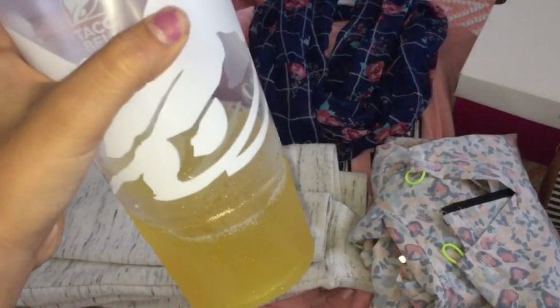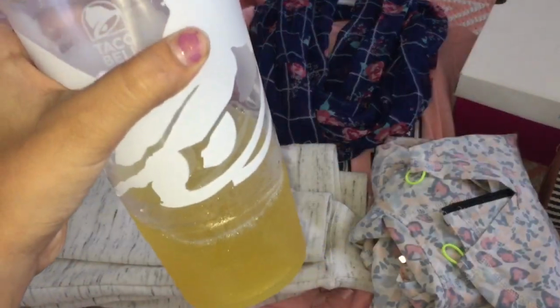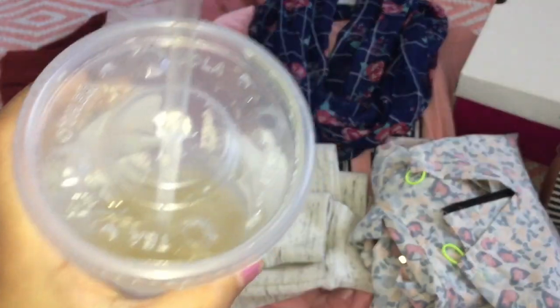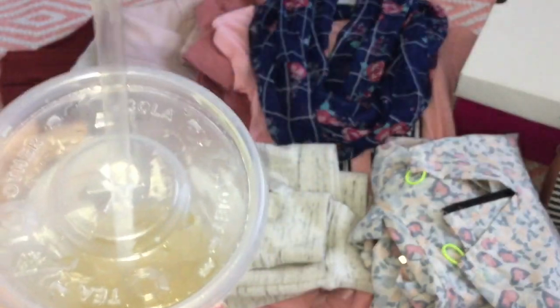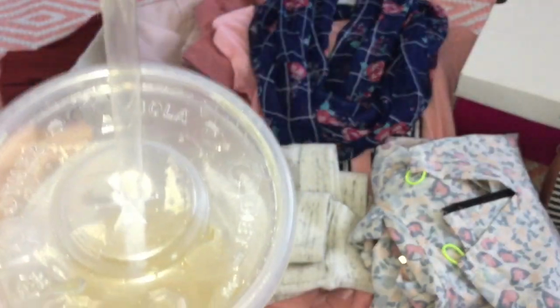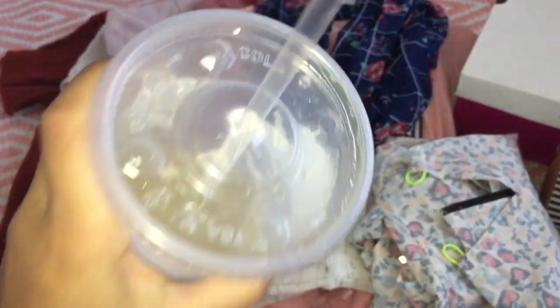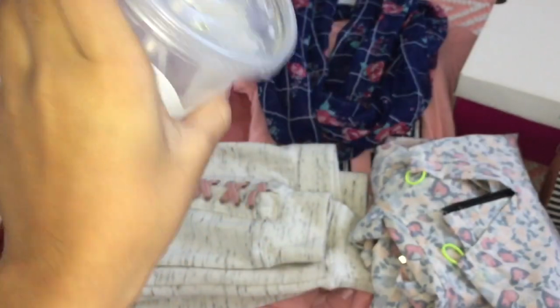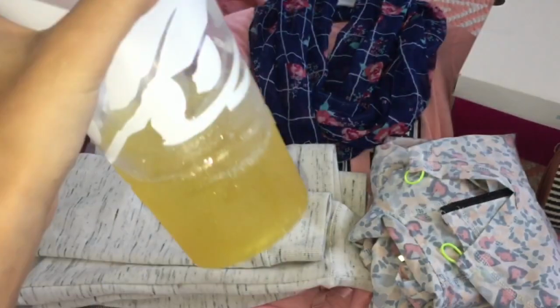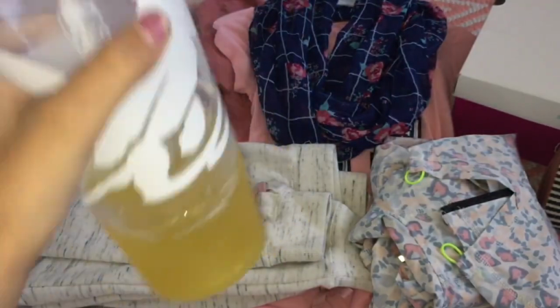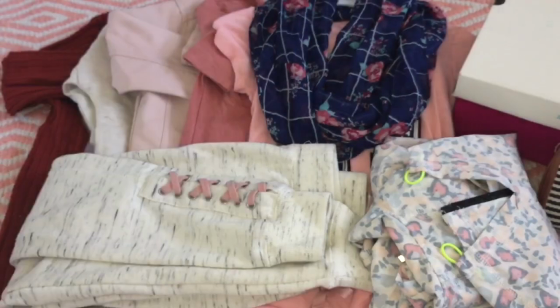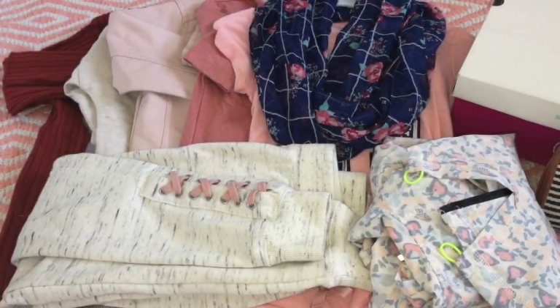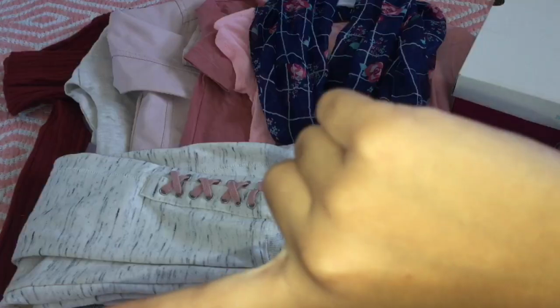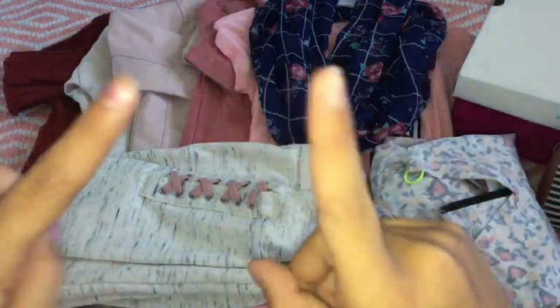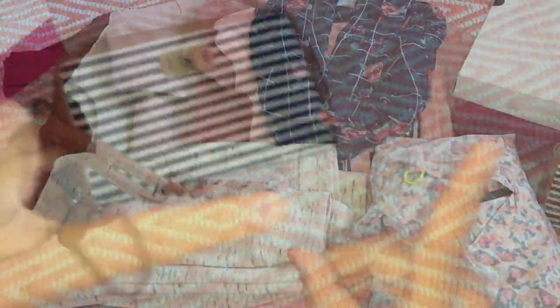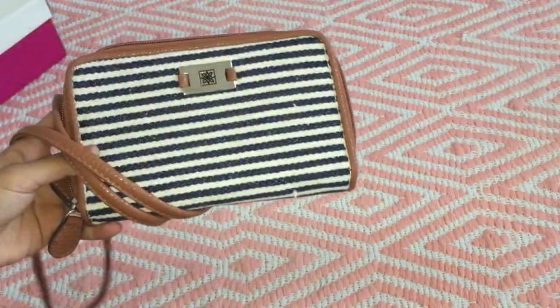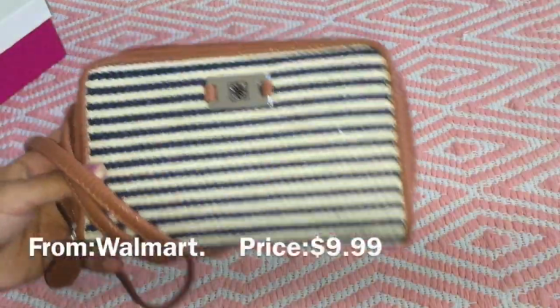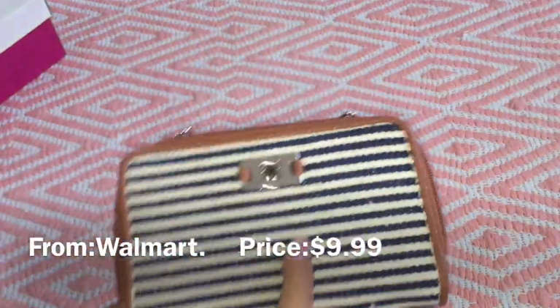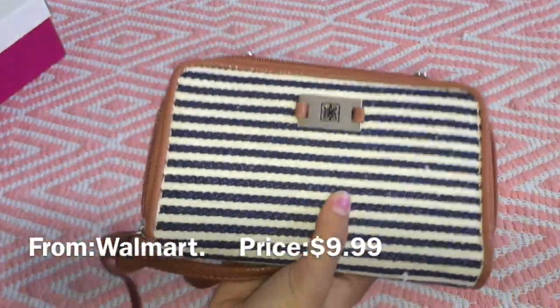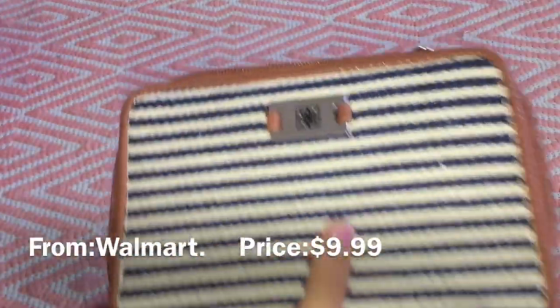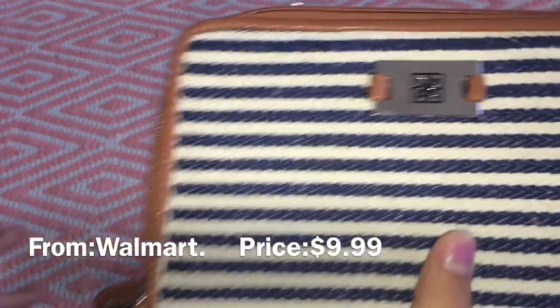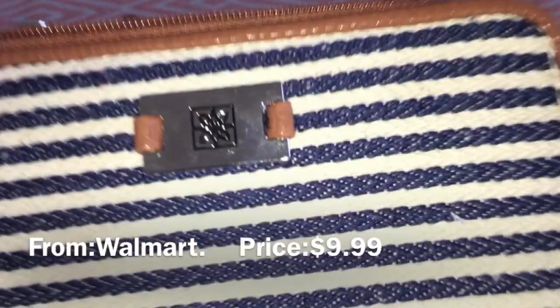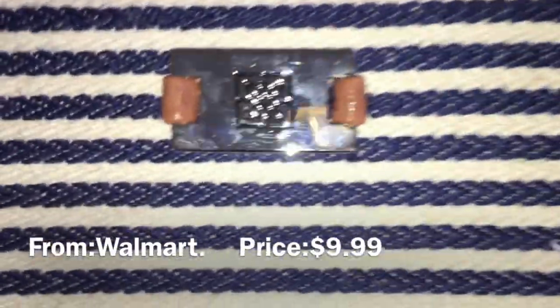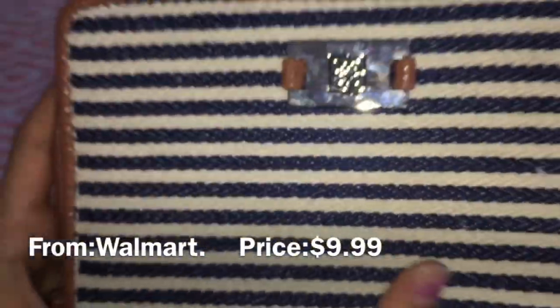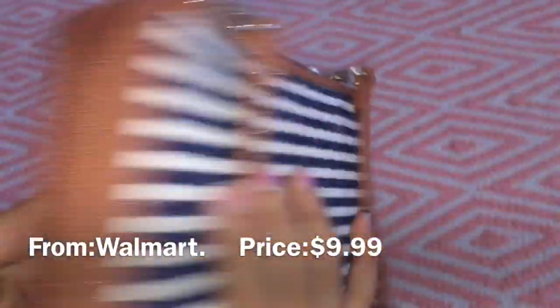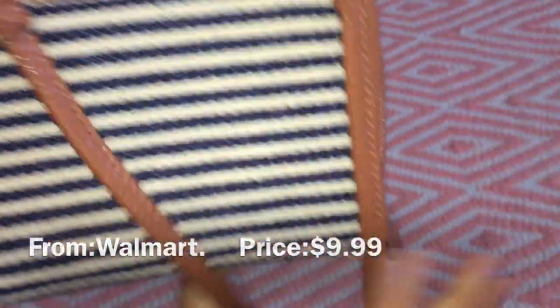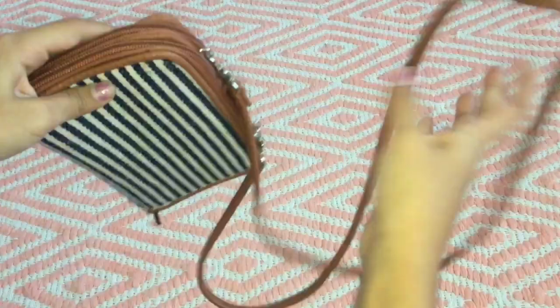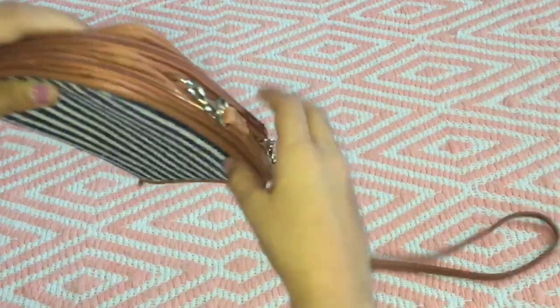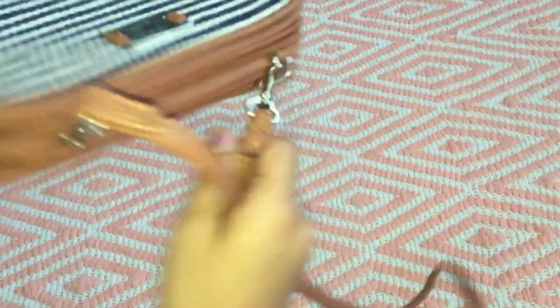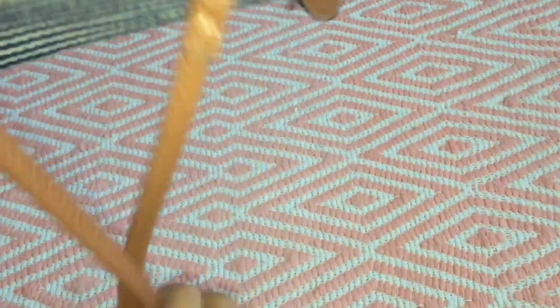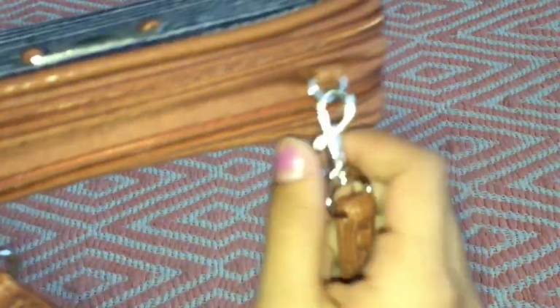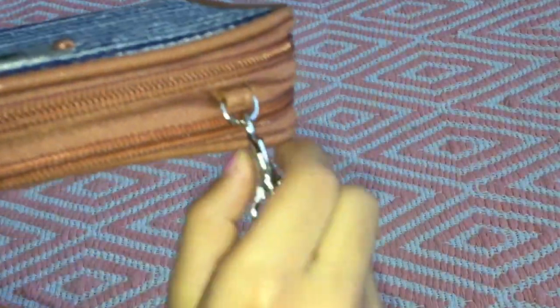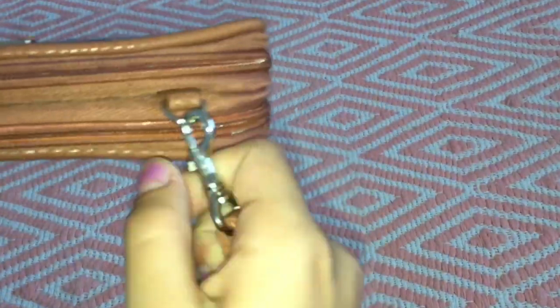Joining with us is my mango brisk tea — whatever it is called. Let's get started. So the first thing I'm going to be showing you guys is this really cute bag. It's like a handbag, actually.